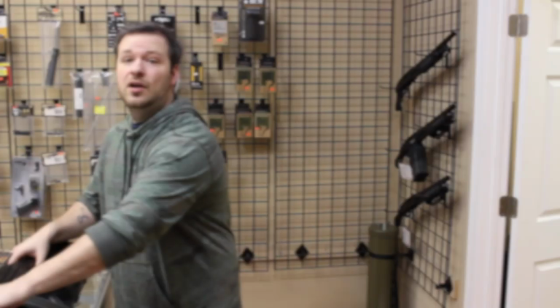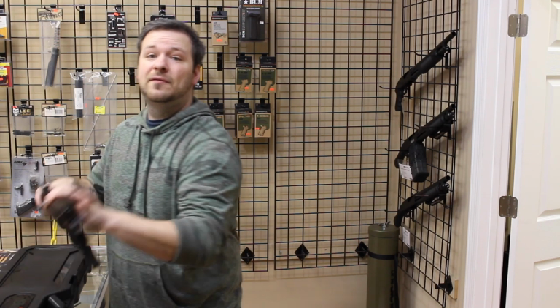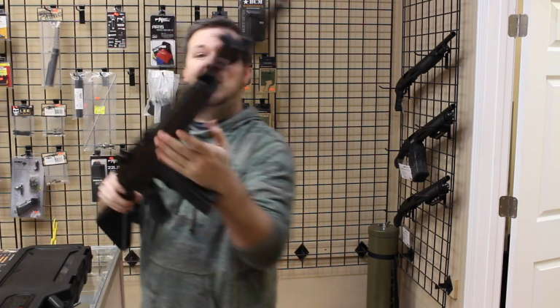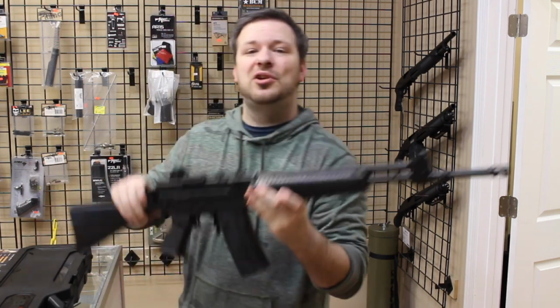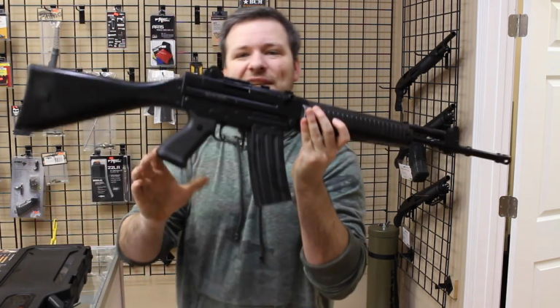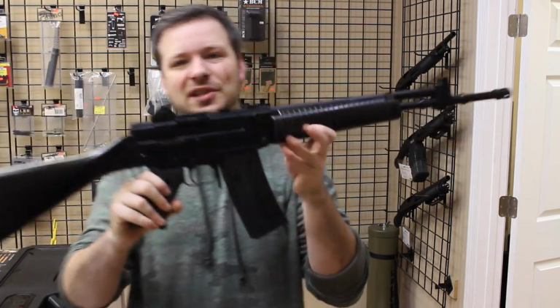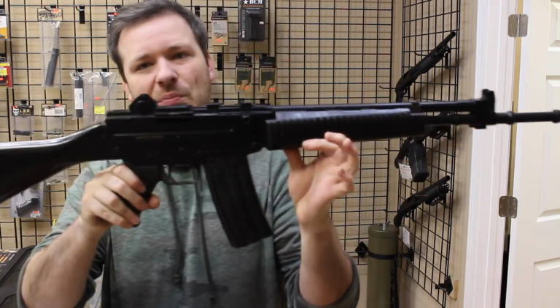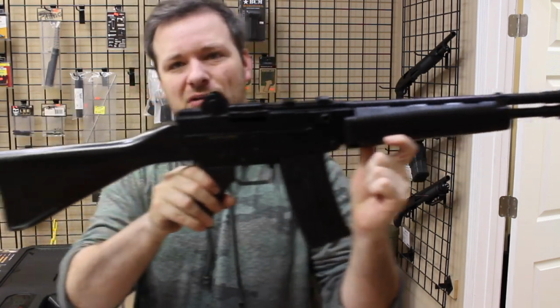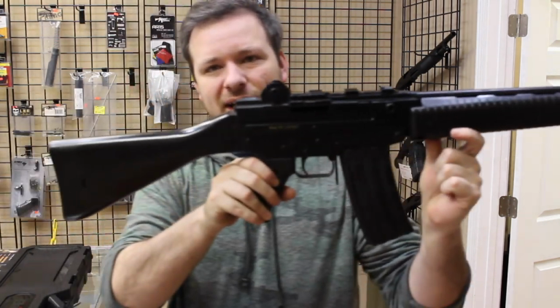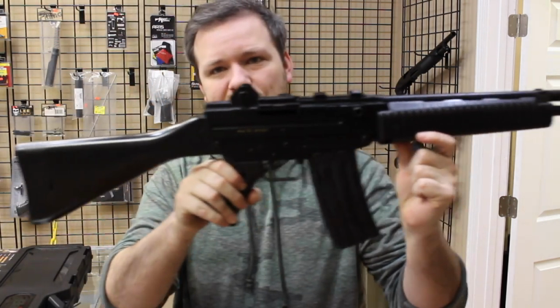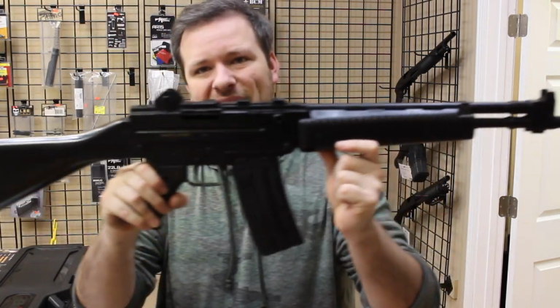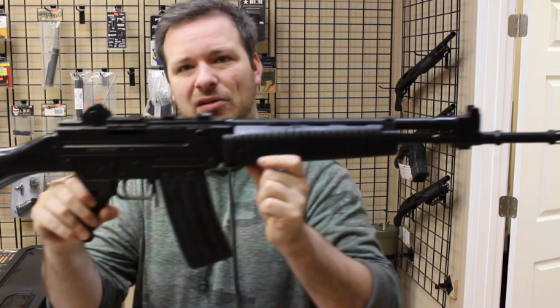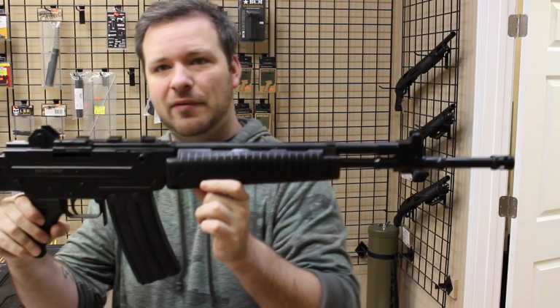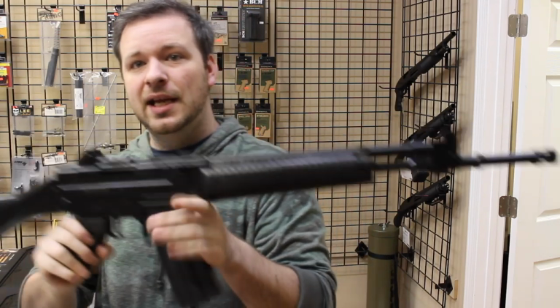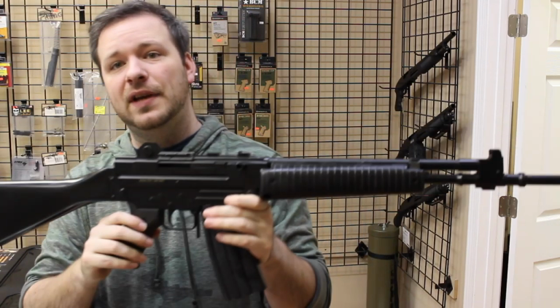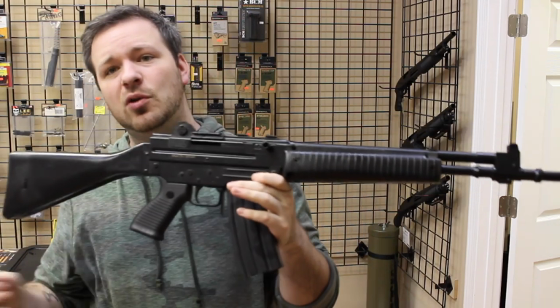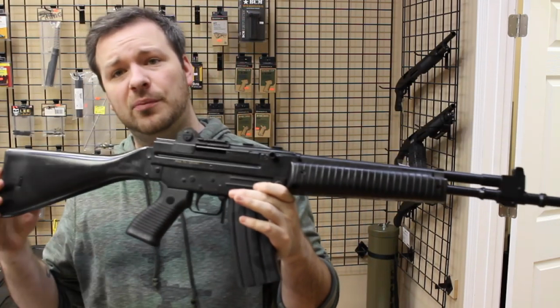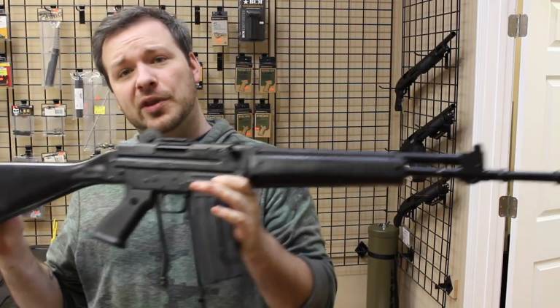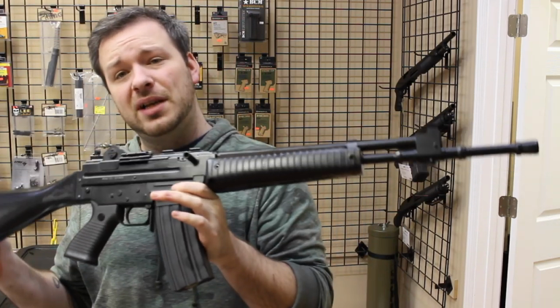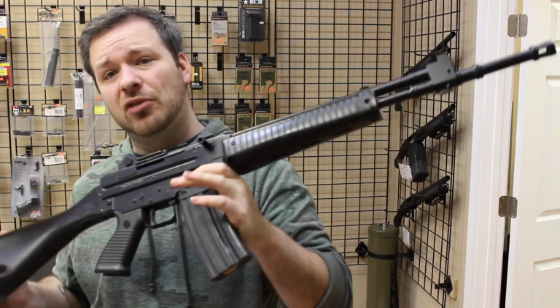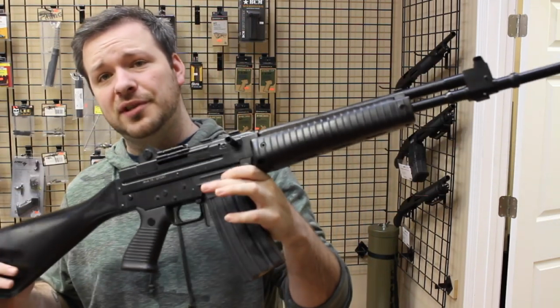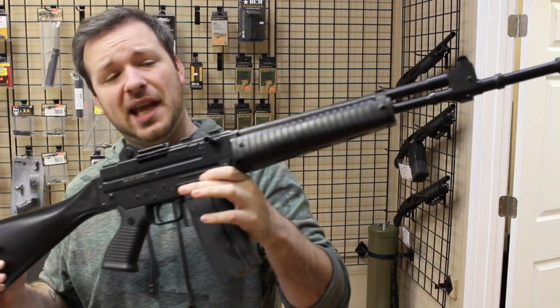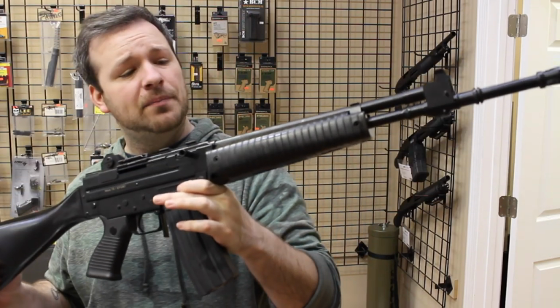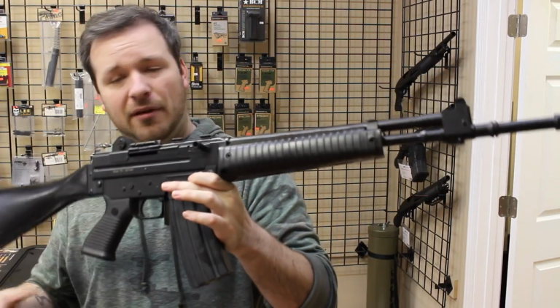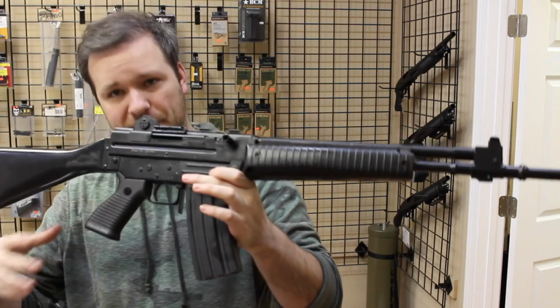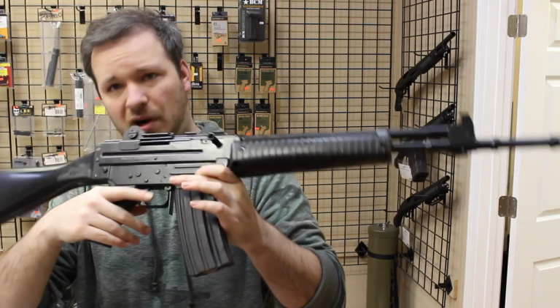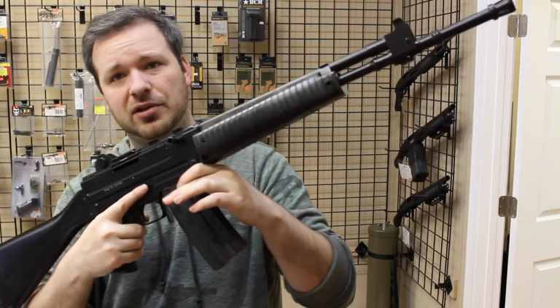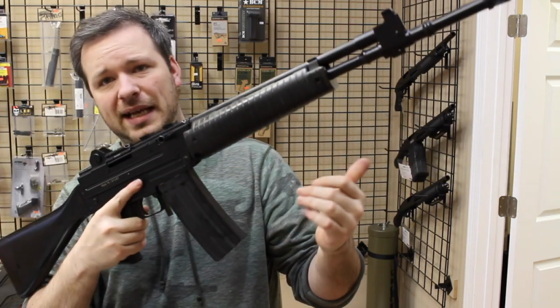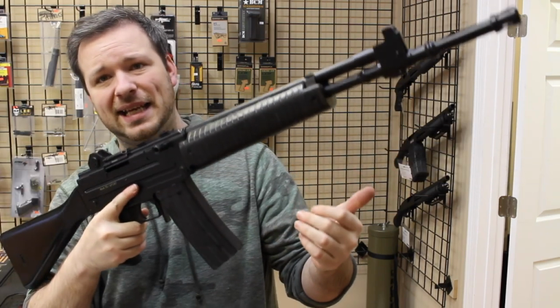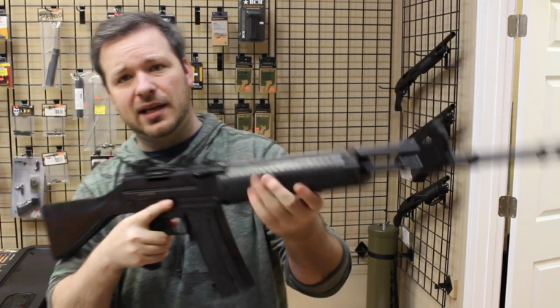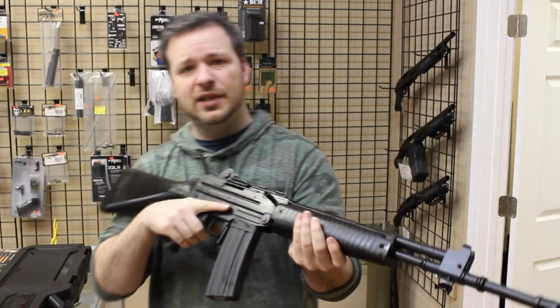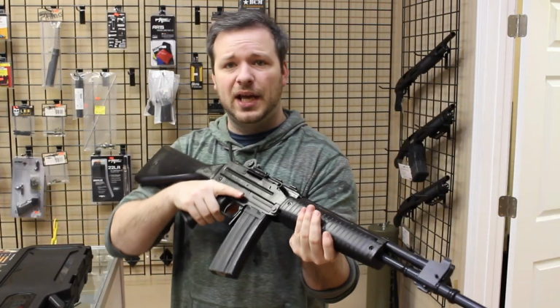The first thing I want to show you guys, which is super cool, is this Beretta AR-70. If any of you are familiar with pre-ban rifles, this came in prior to the 1989 importation ban.